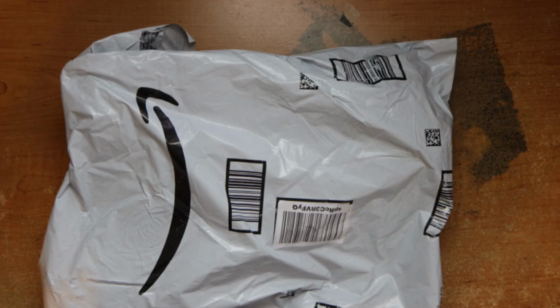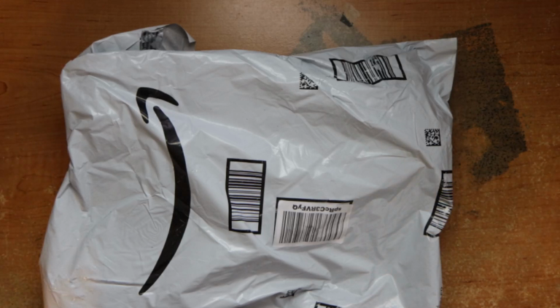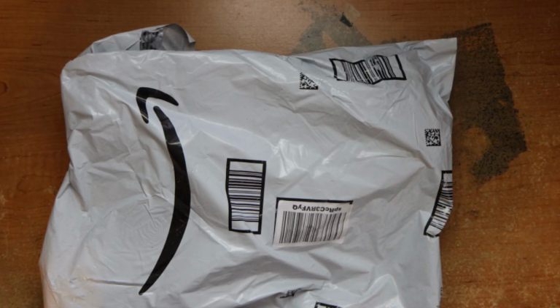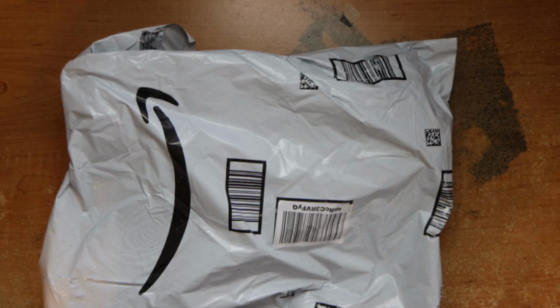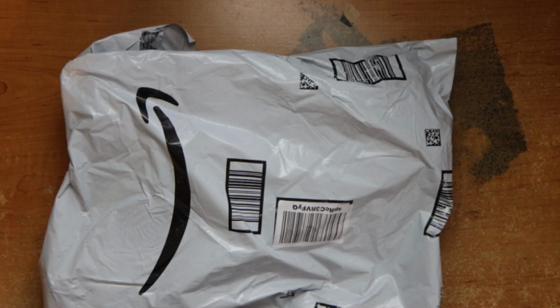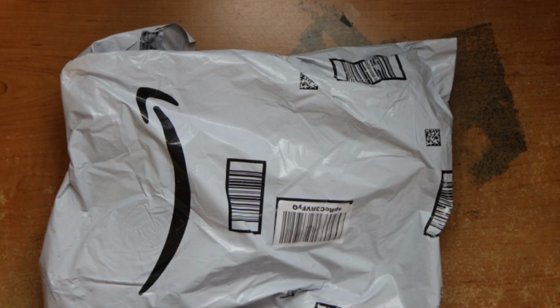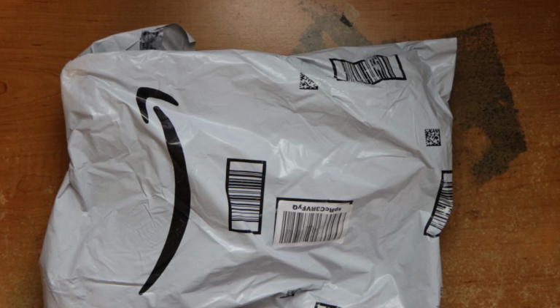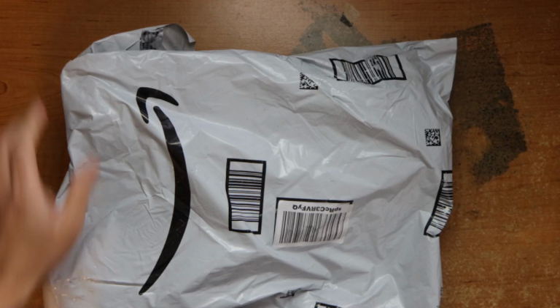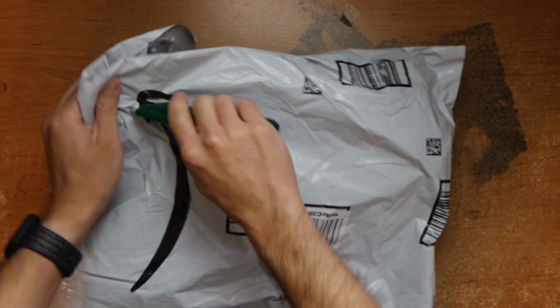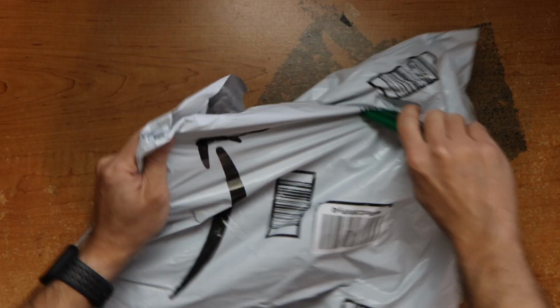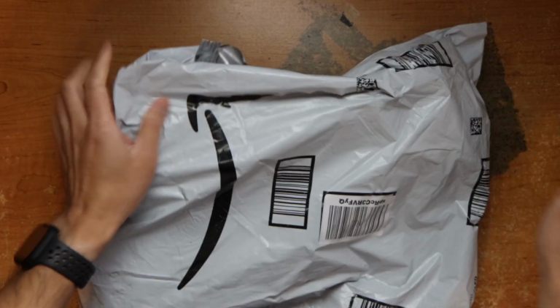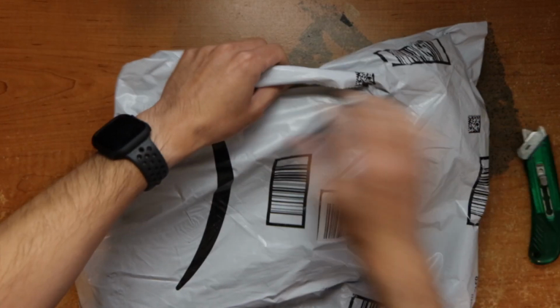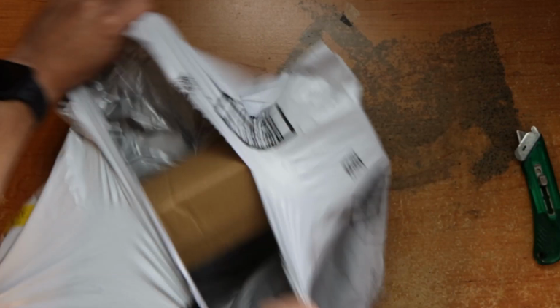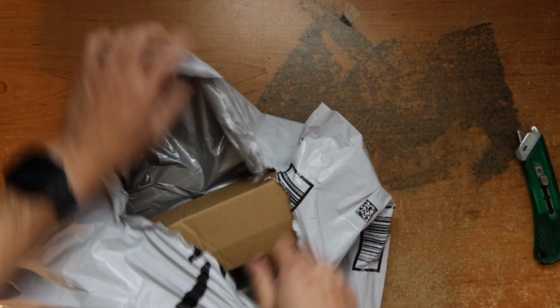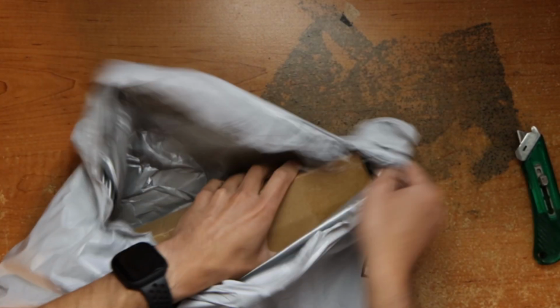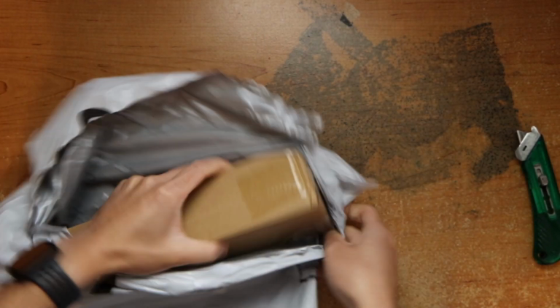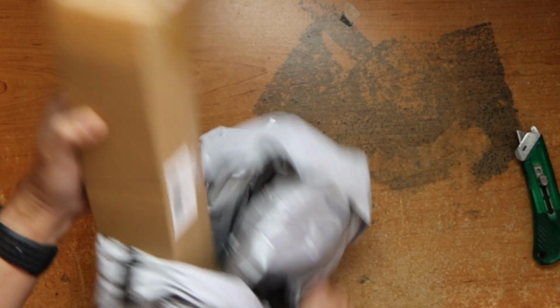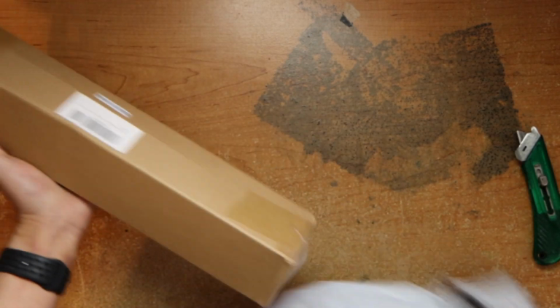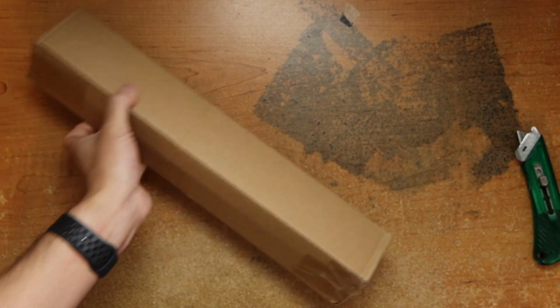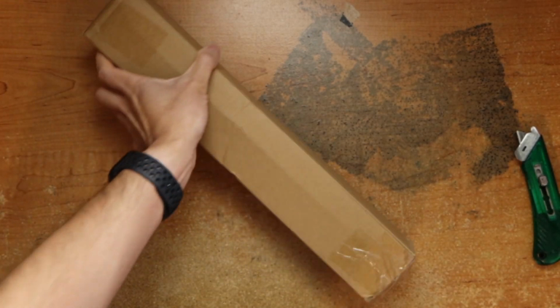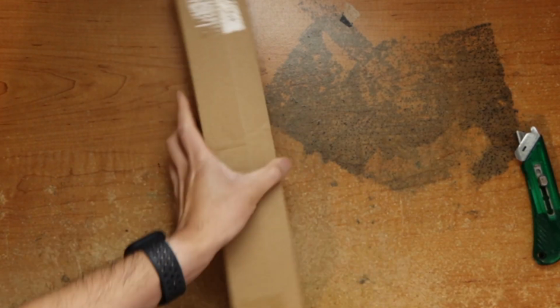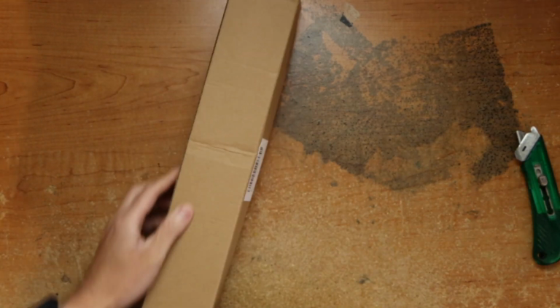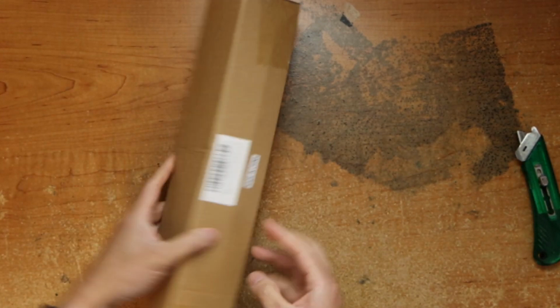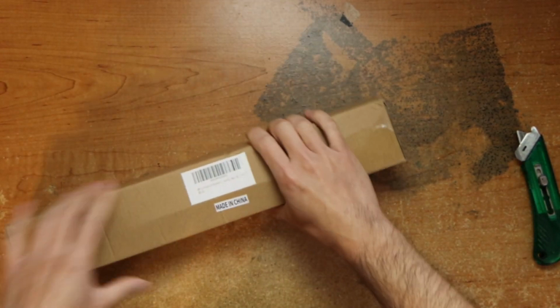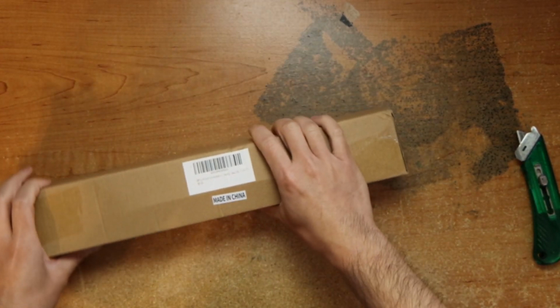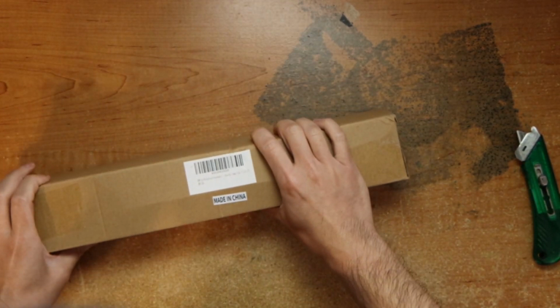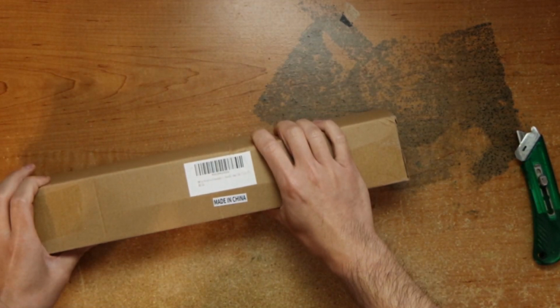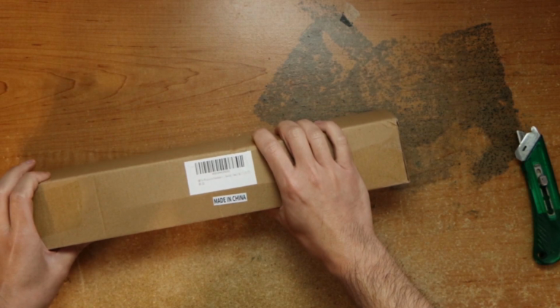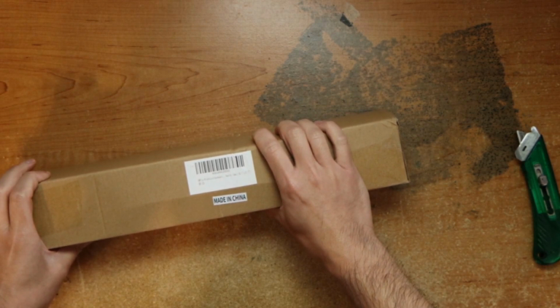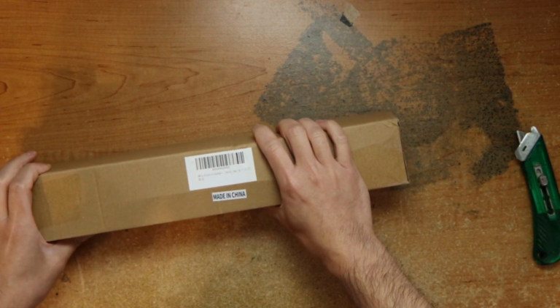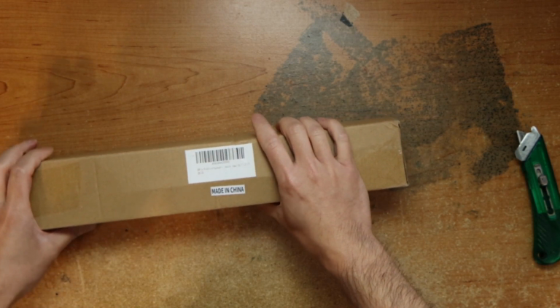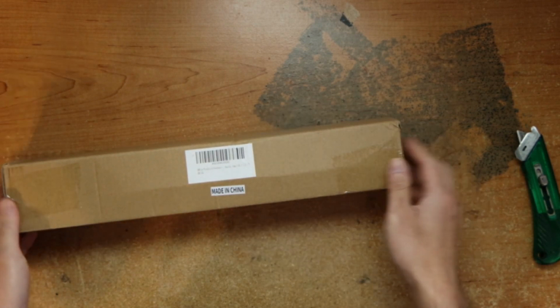Hey guys, this is Robert and here's the package, so let's open it up and see what's going on. The box says car windshield sunshade.